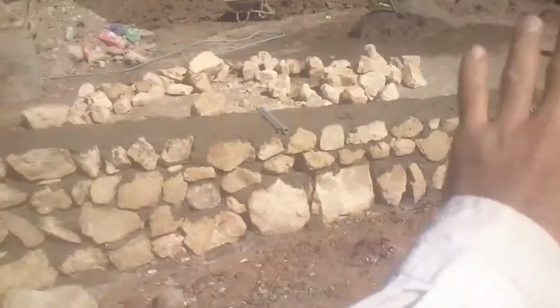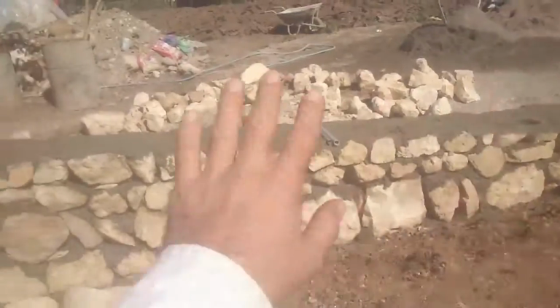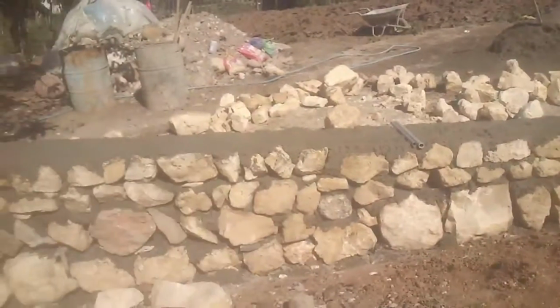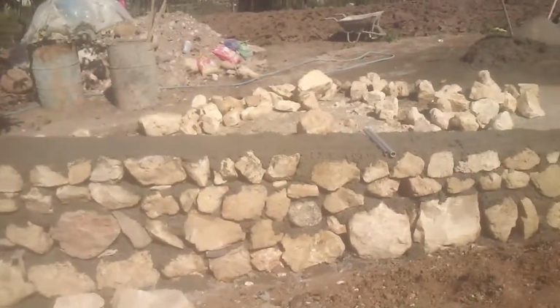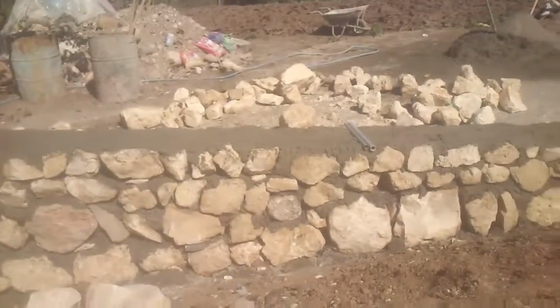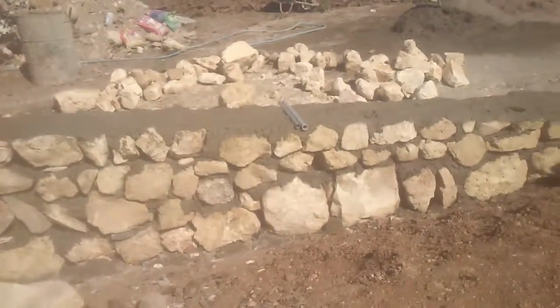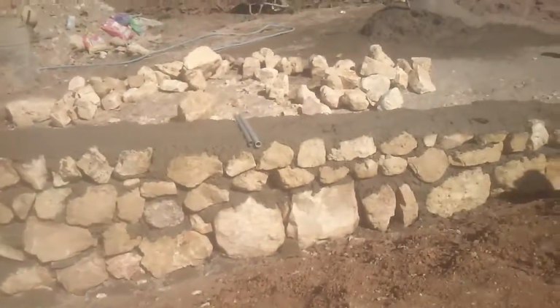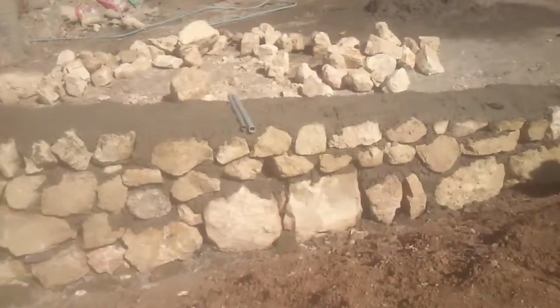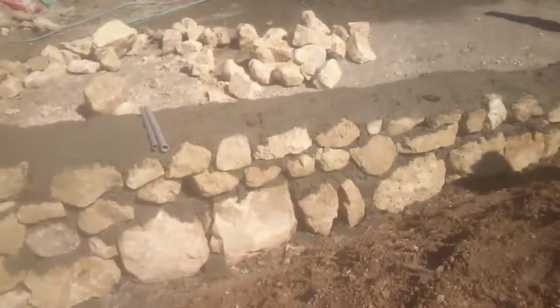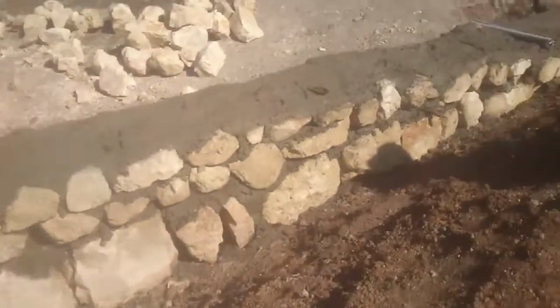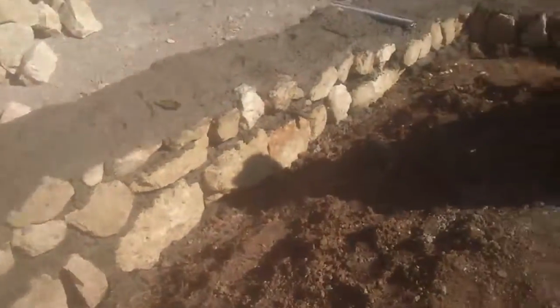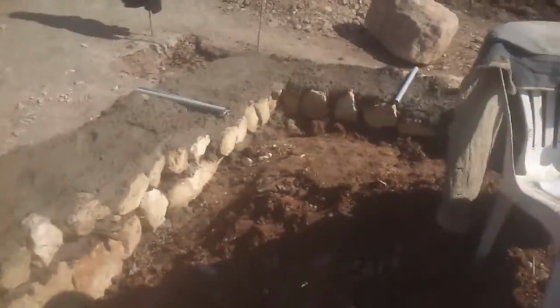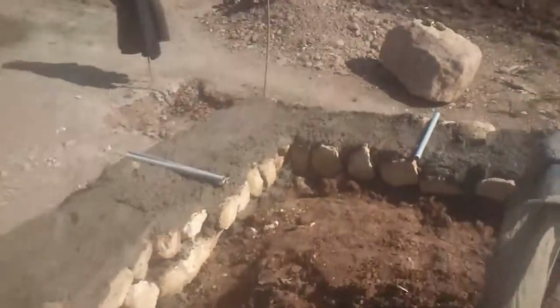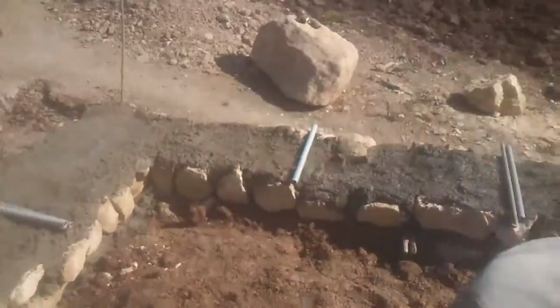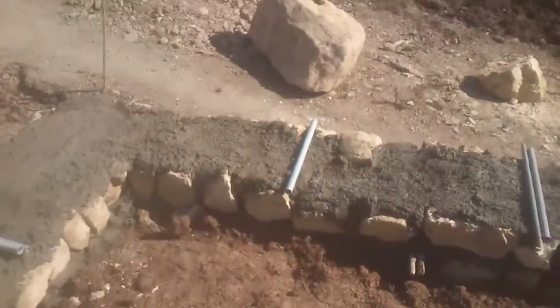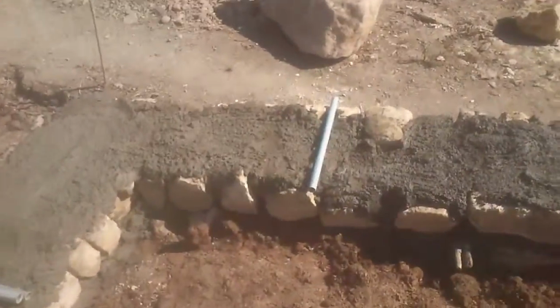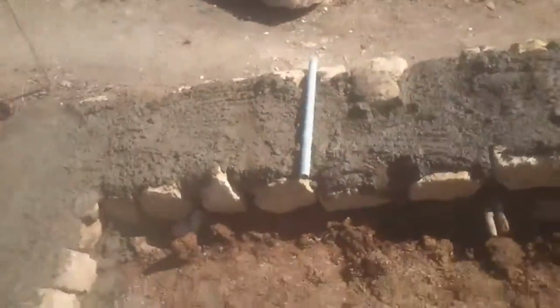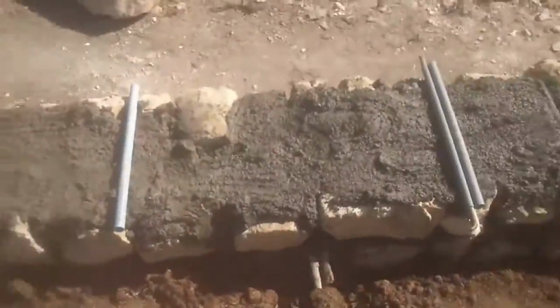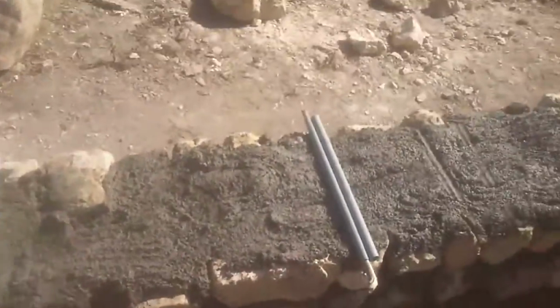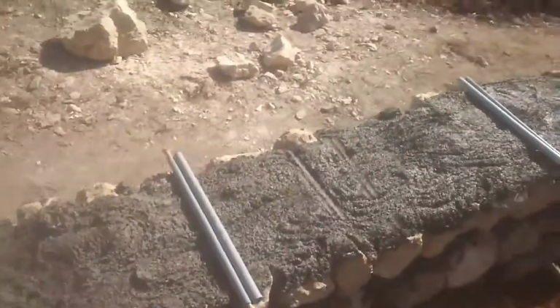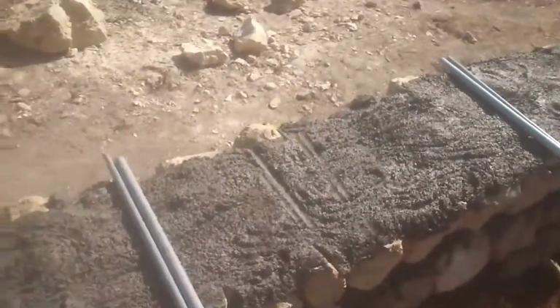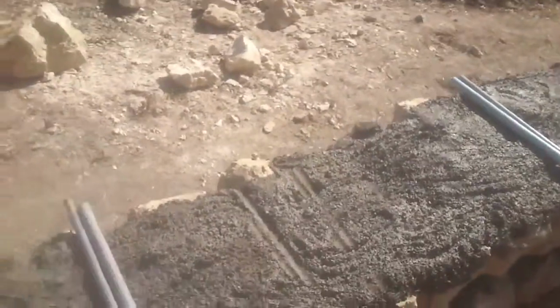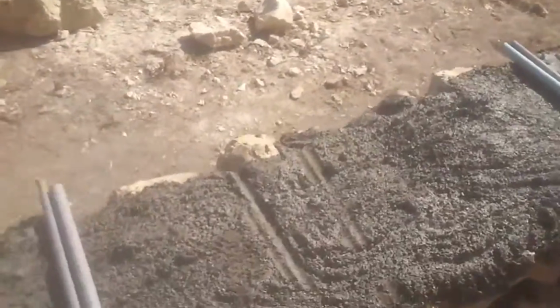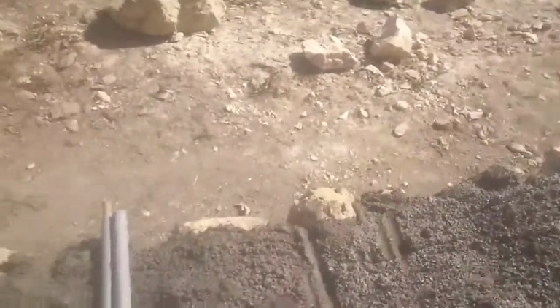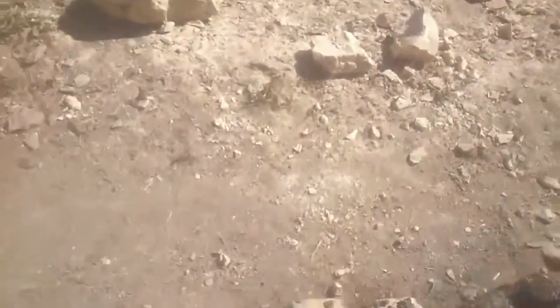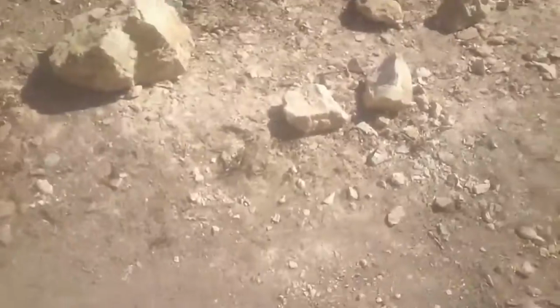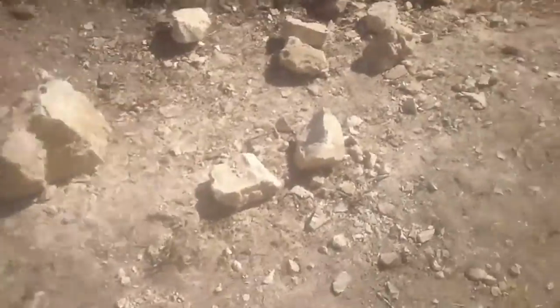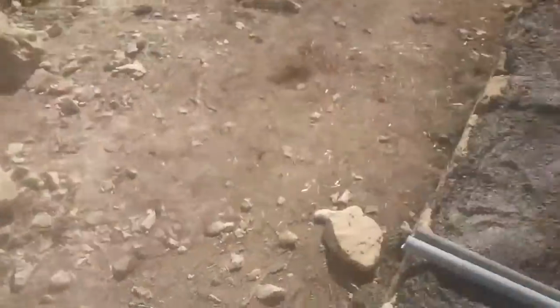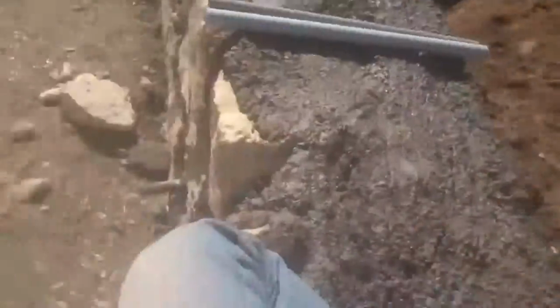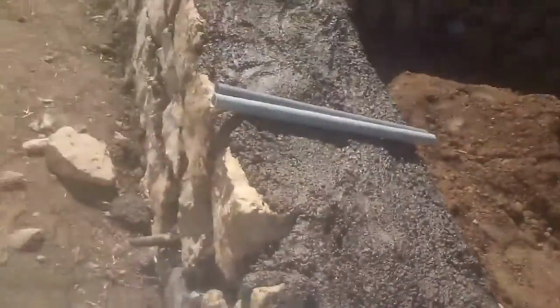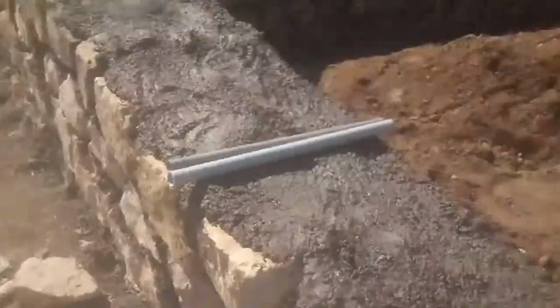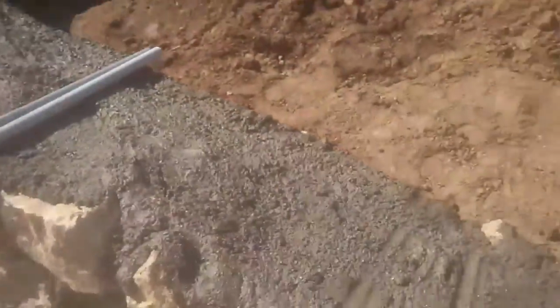This side is going to be the kitchen. Now I'm going out of the house through this soon-to-be door.